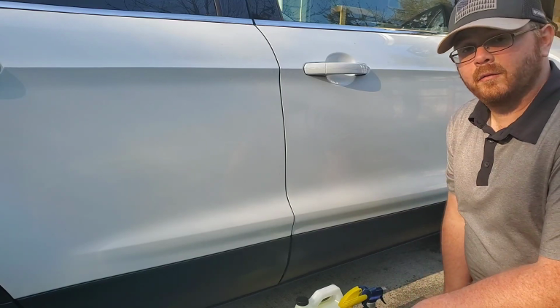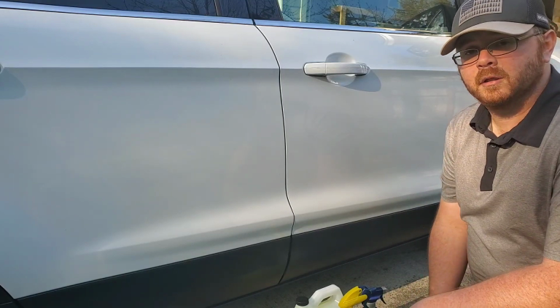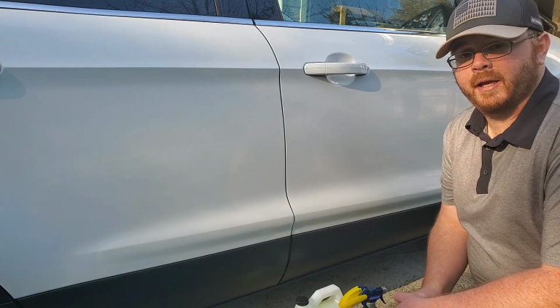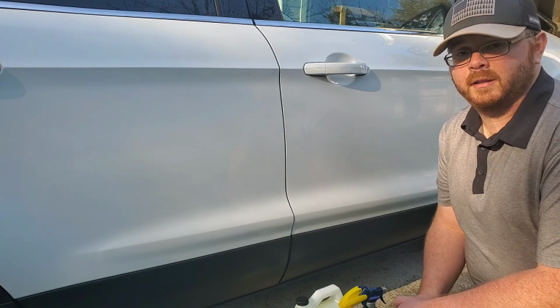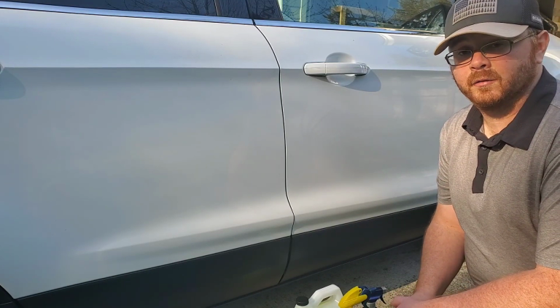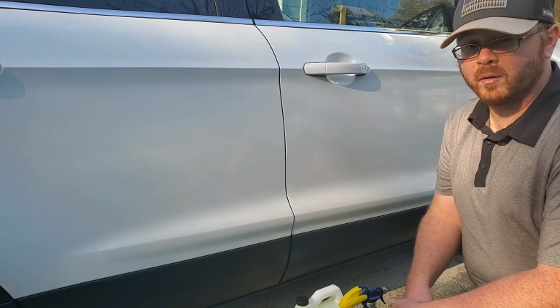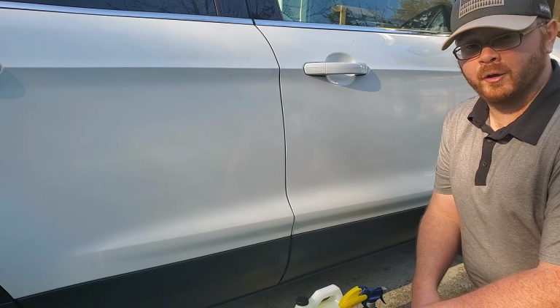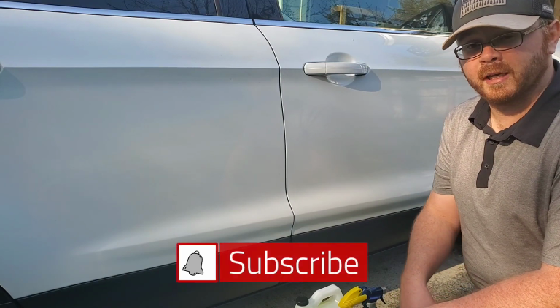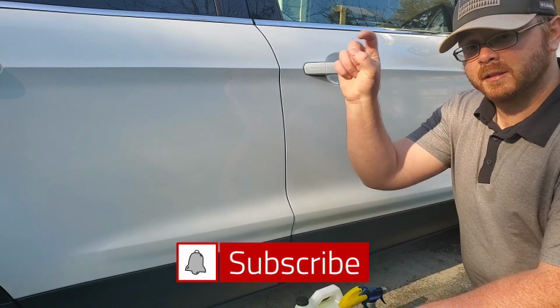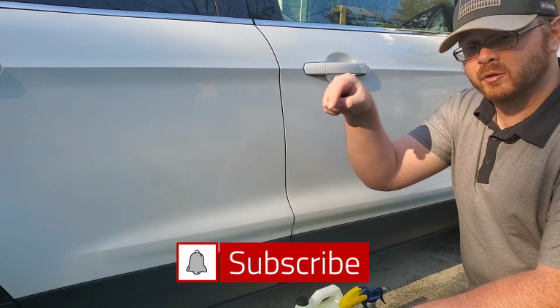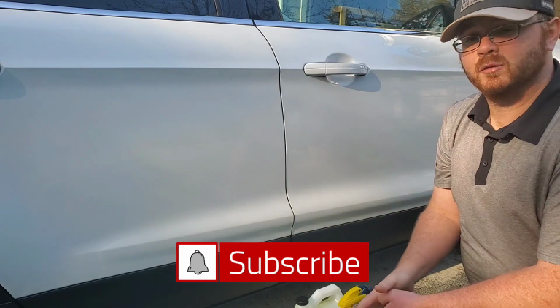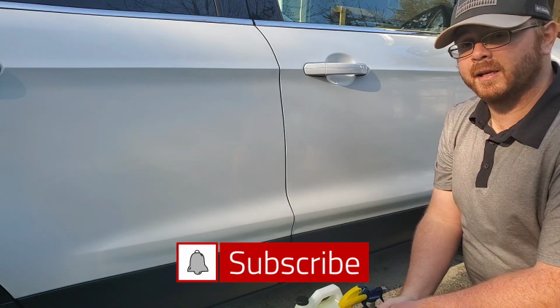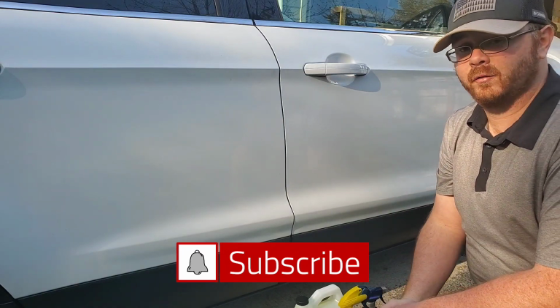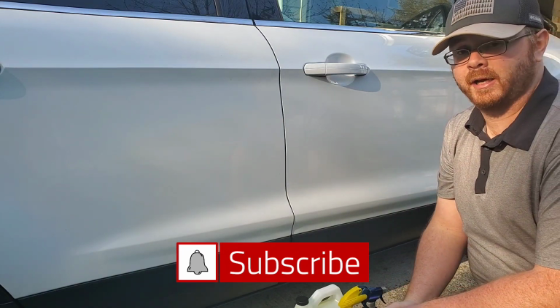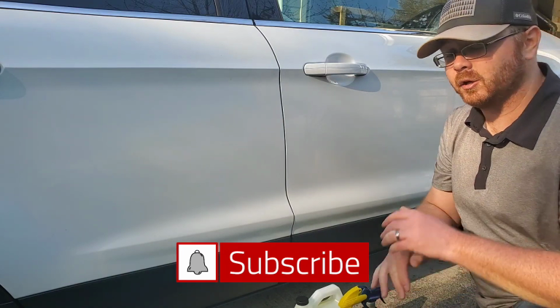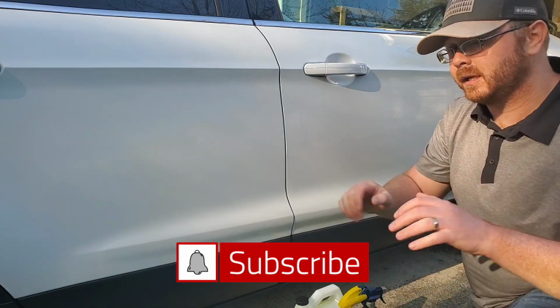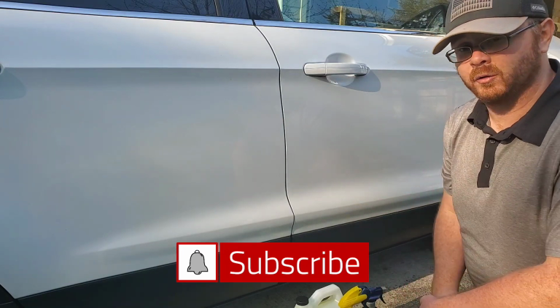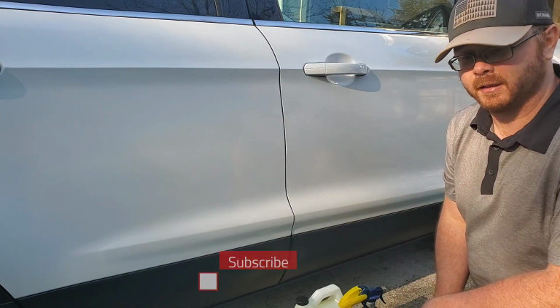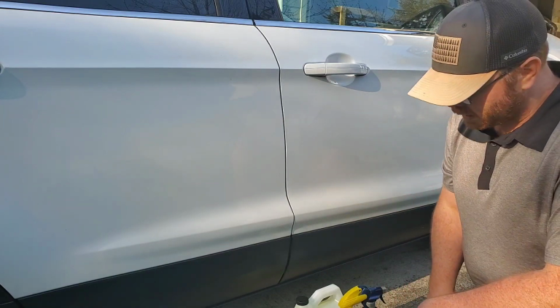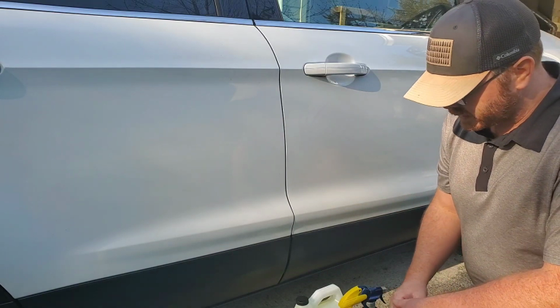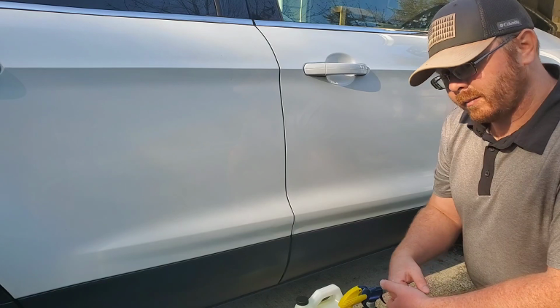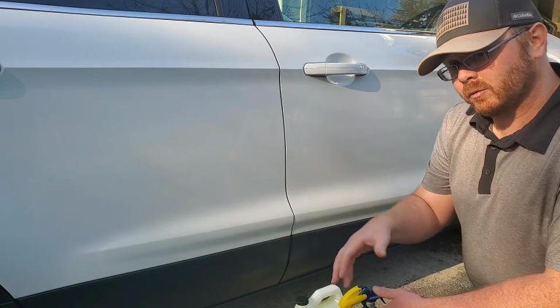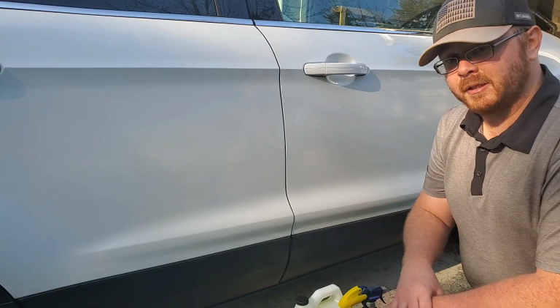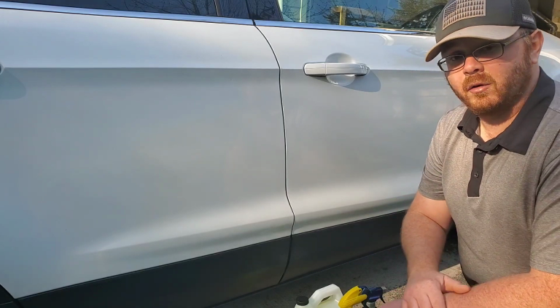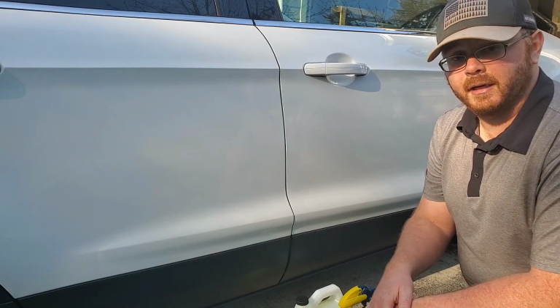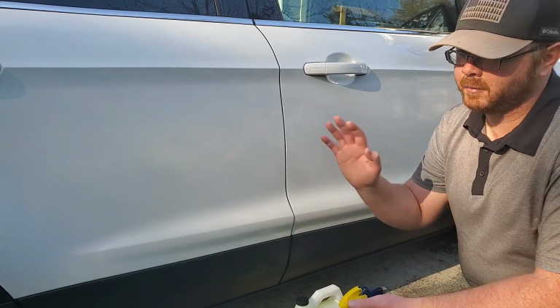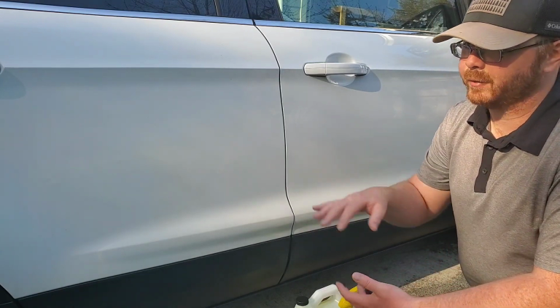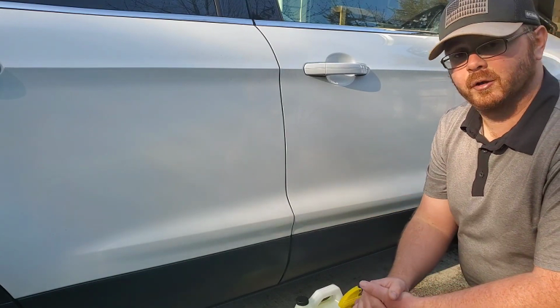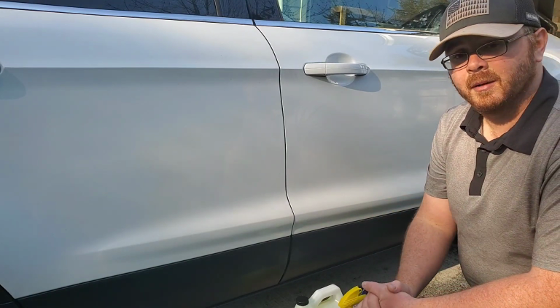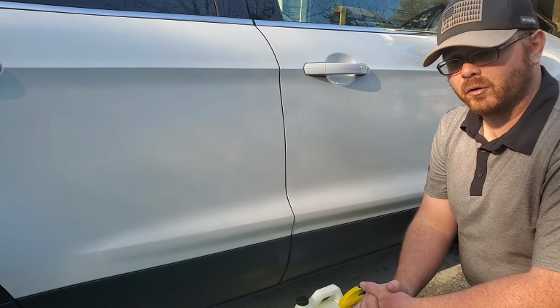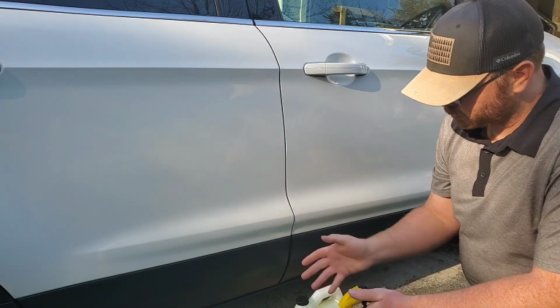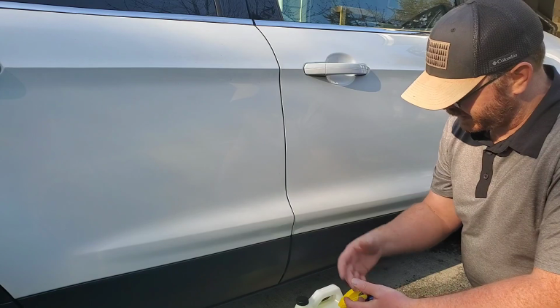Hello folks, it's Curtis from Yeti Auto Detailing. First and foremost, if you're new to the channel please consider subscribing as well as clicking that notification icon so you don't miss any of the fresh new content. Today's video I'm going to answer one of the comments on my old iron remover battle — which one's better?